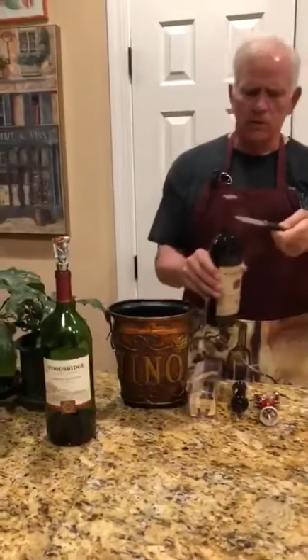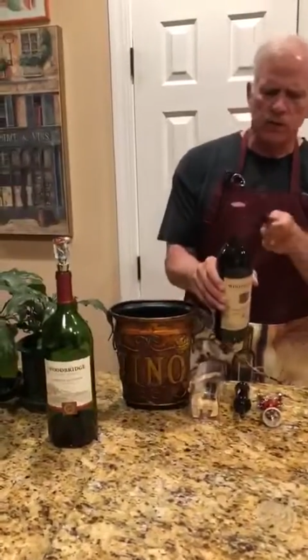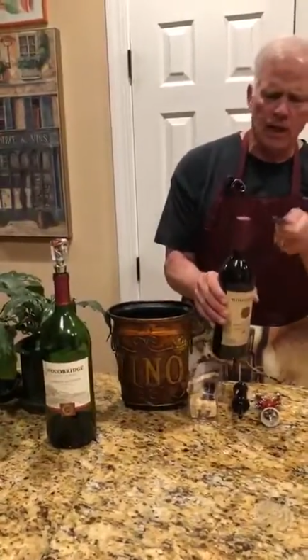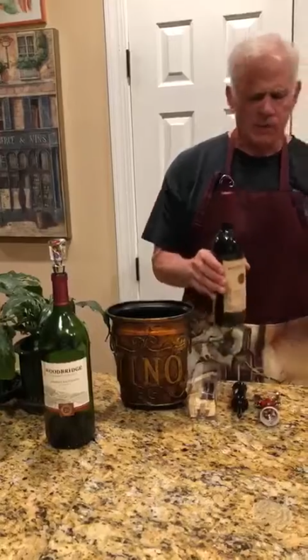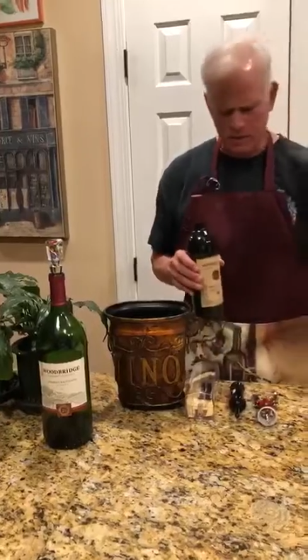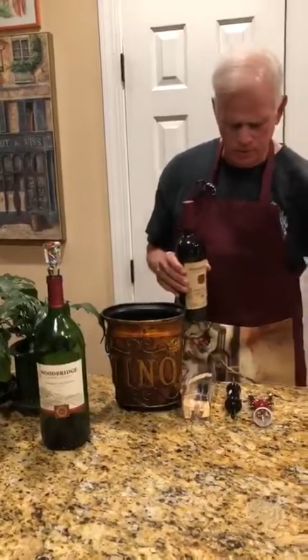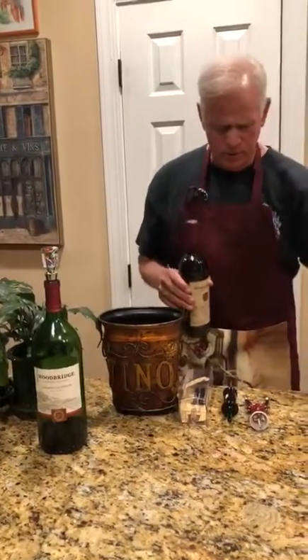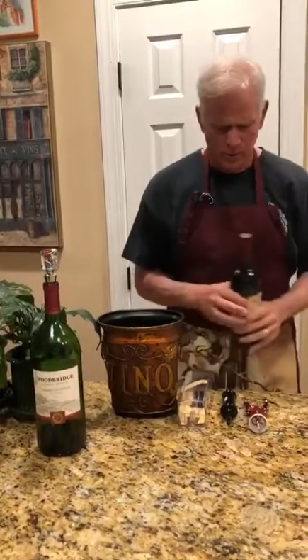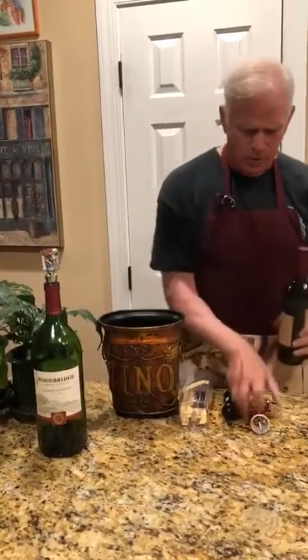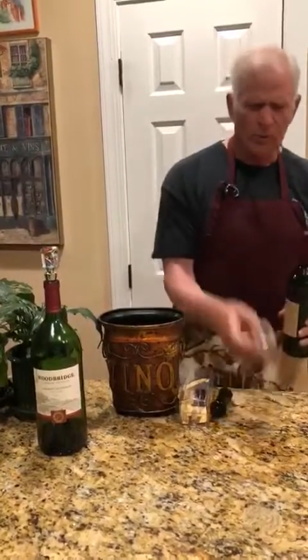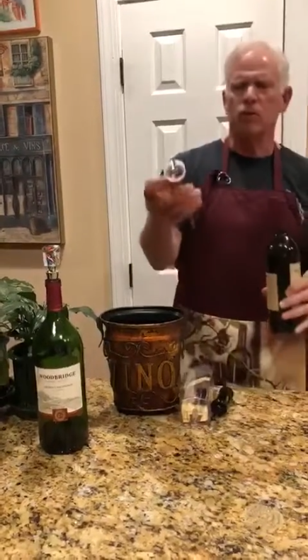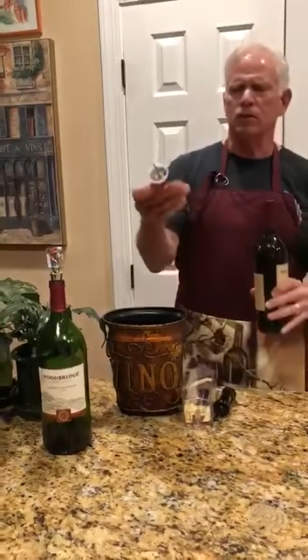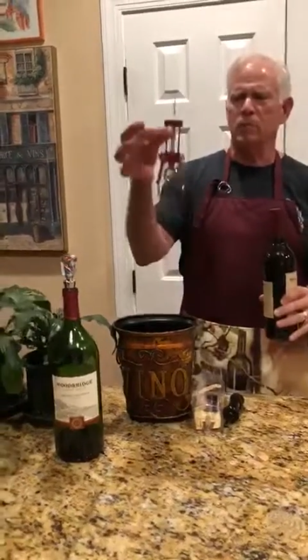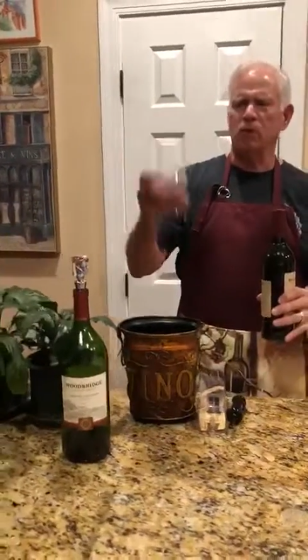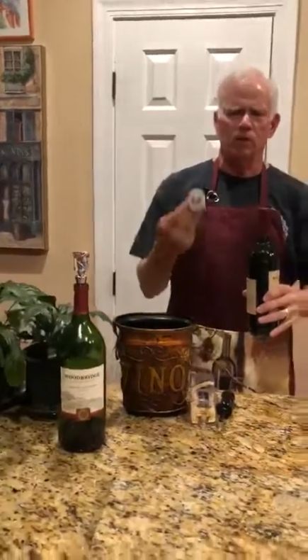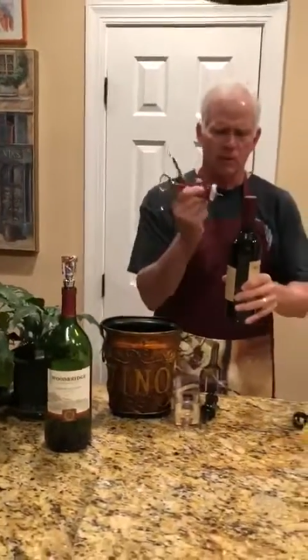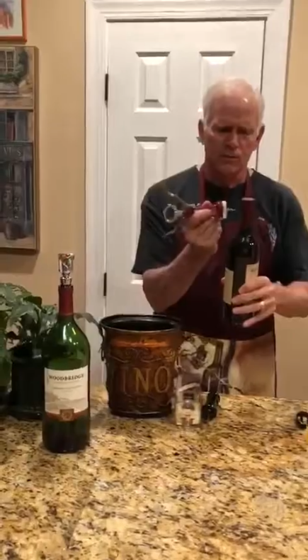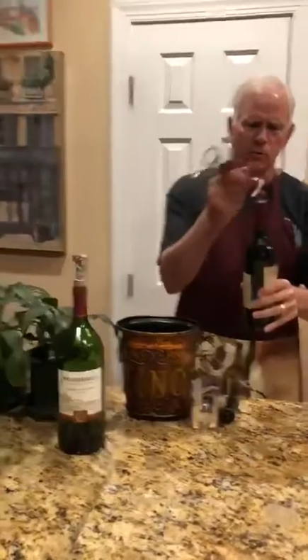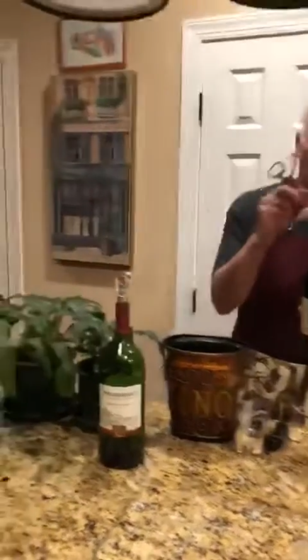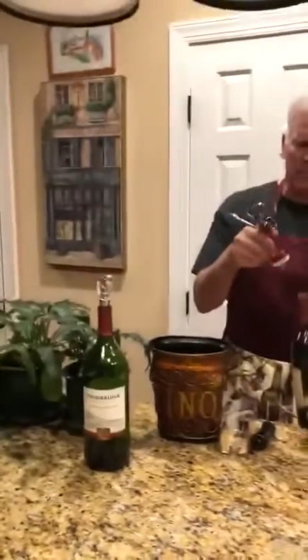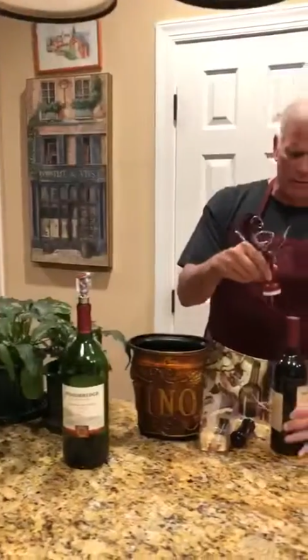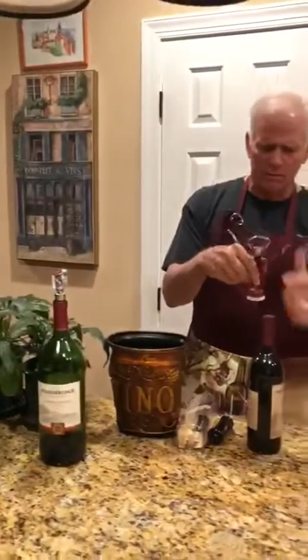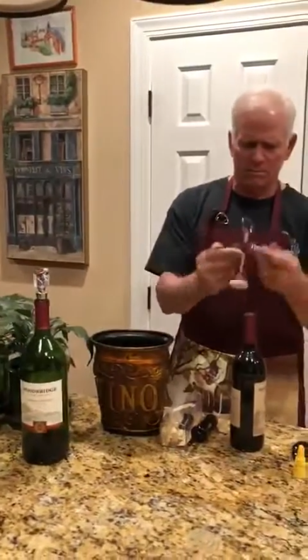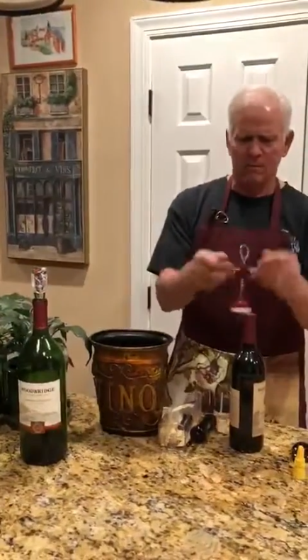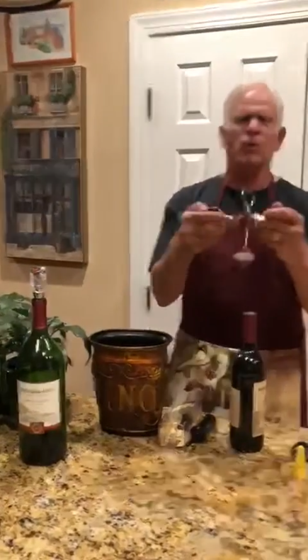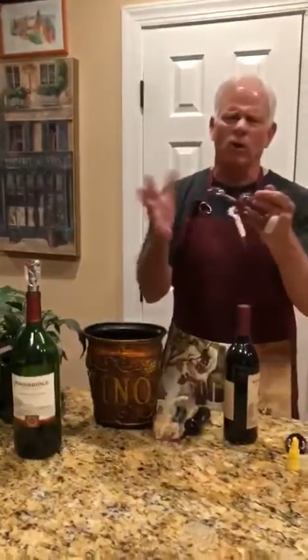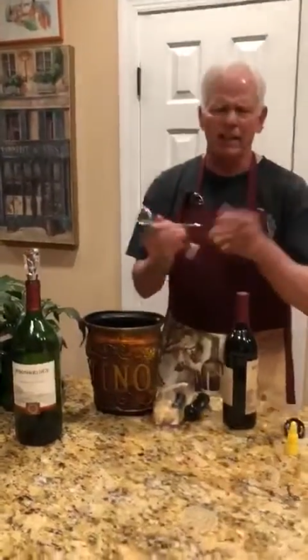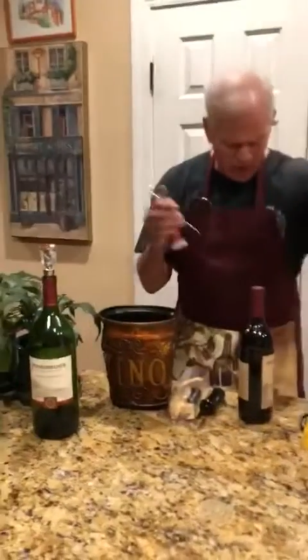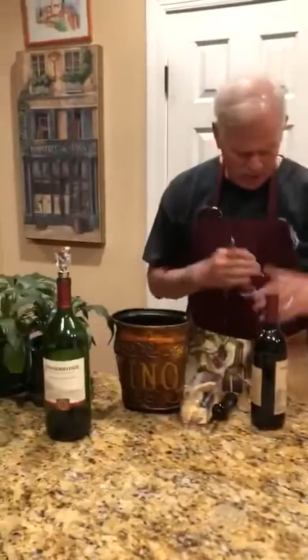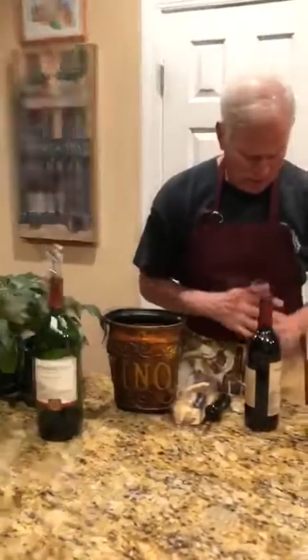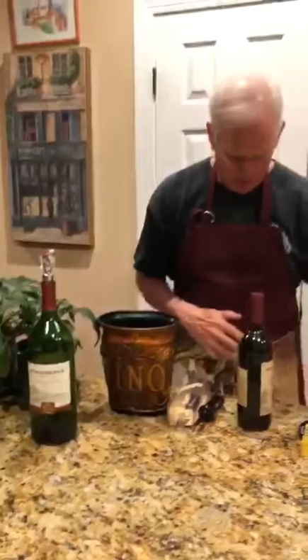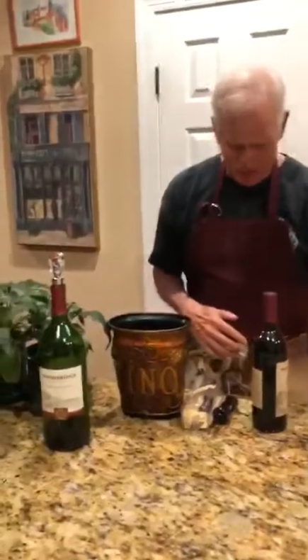You can use the knife — no, no, no. You can use the typical screw top — no, no, no.